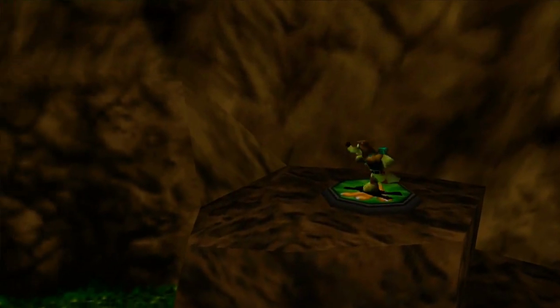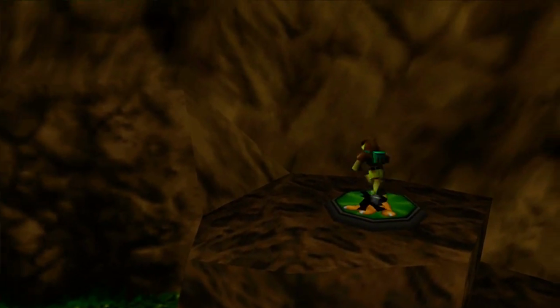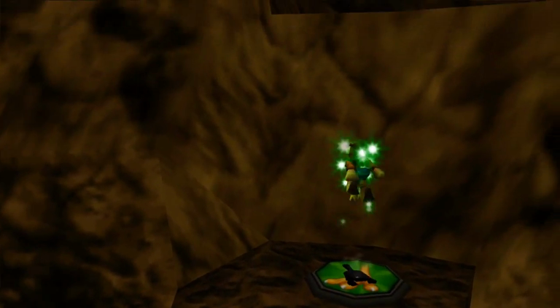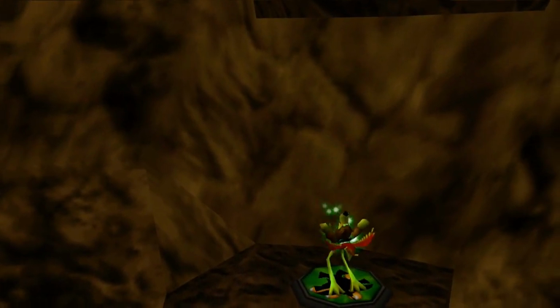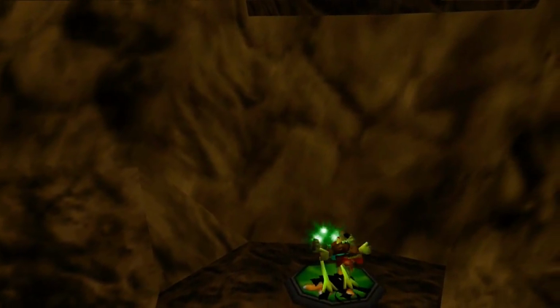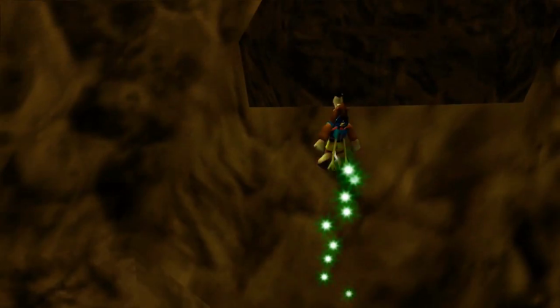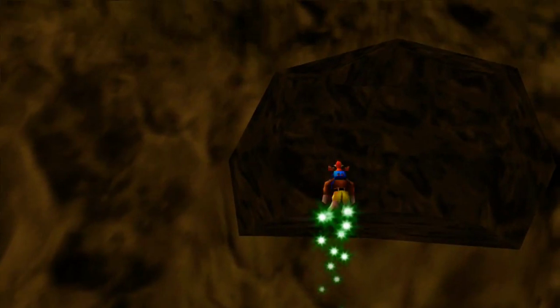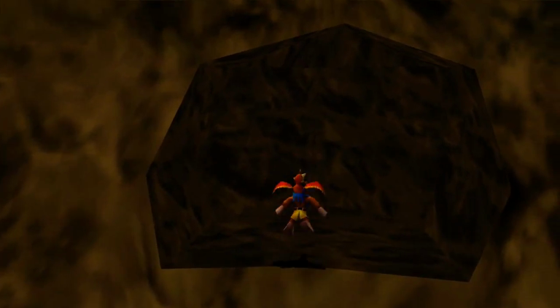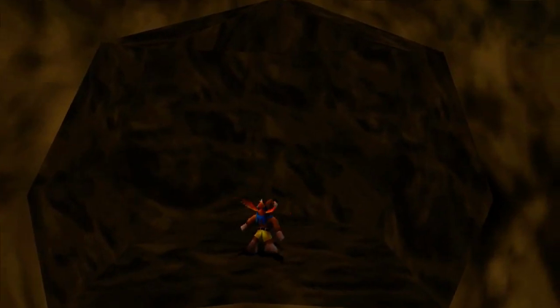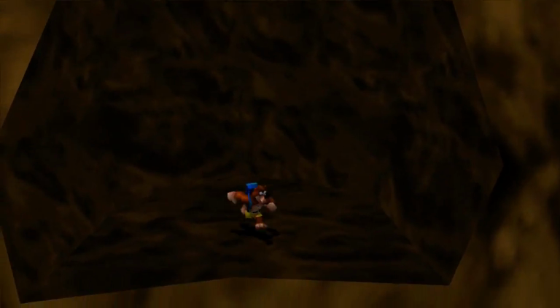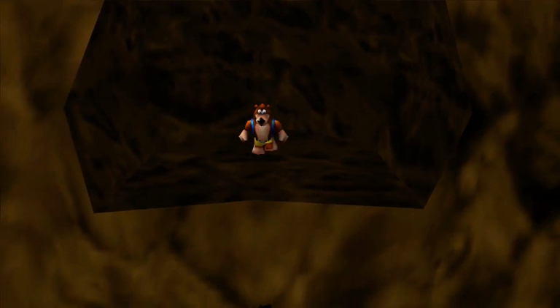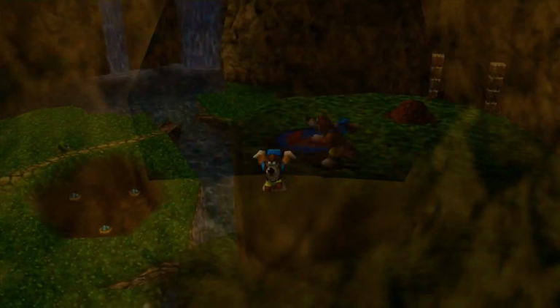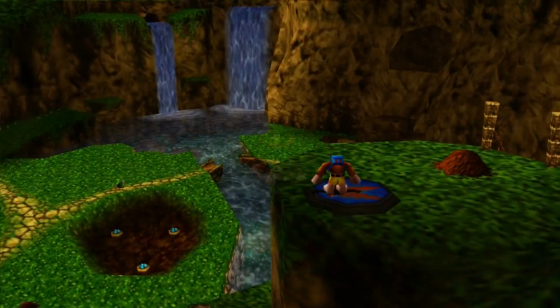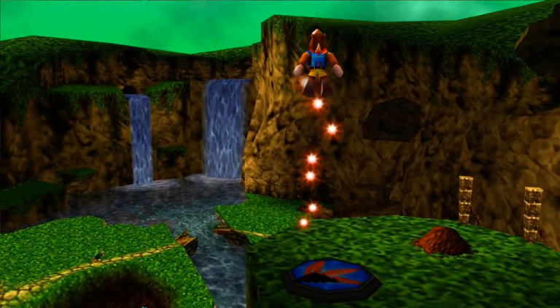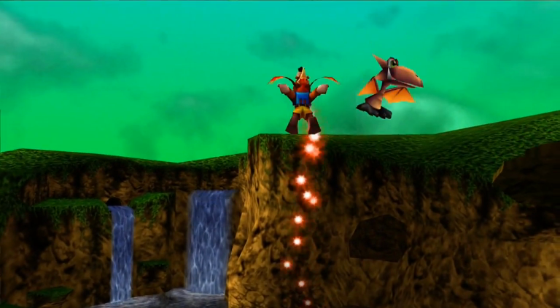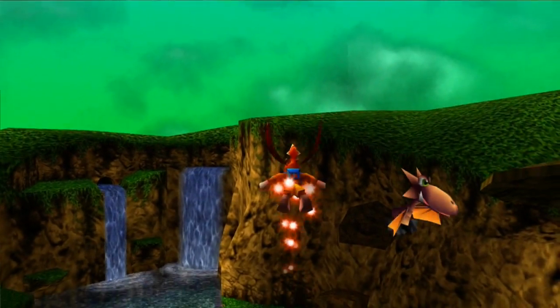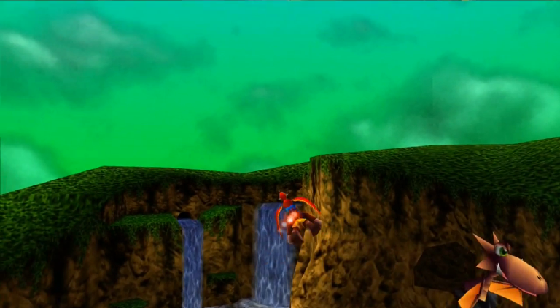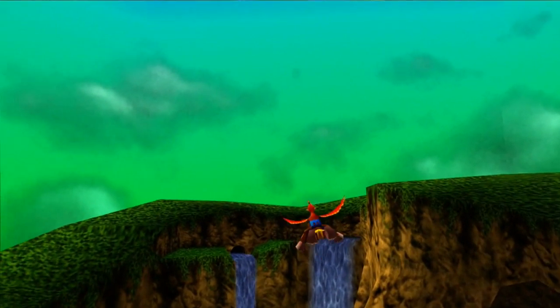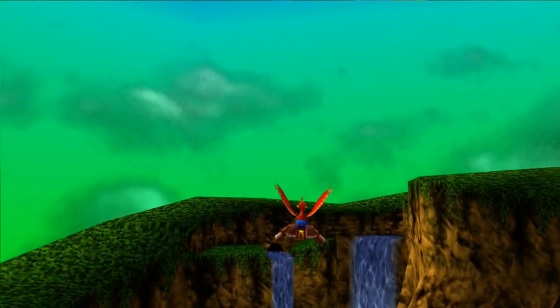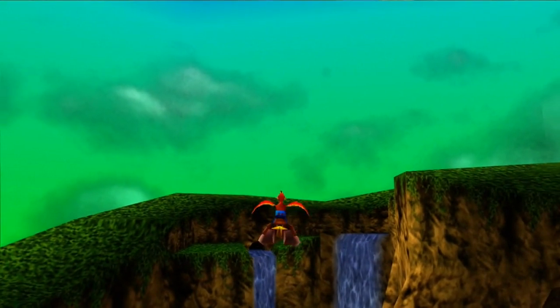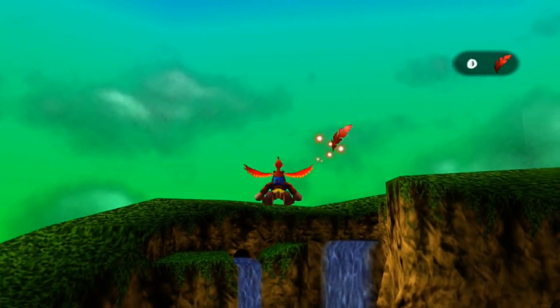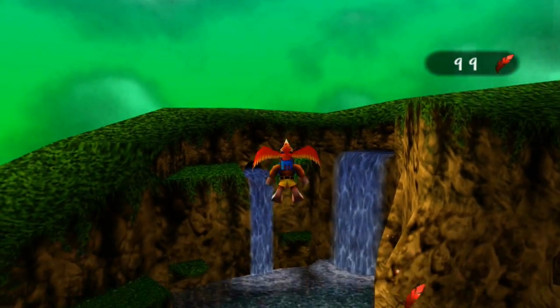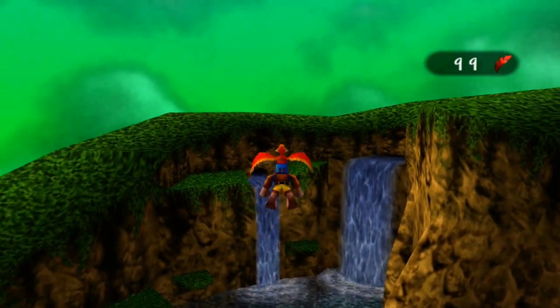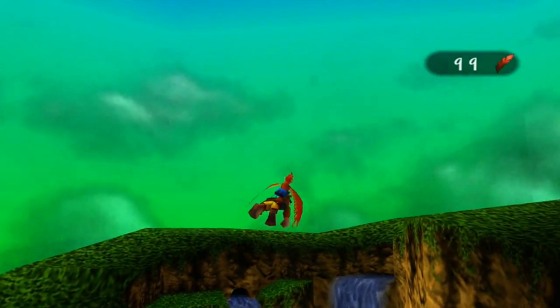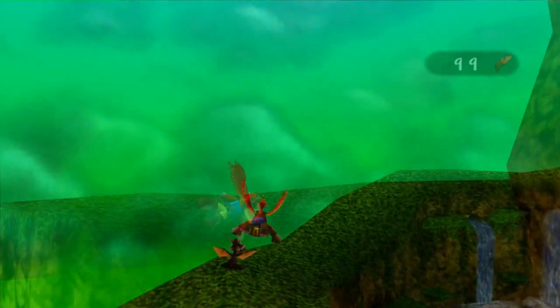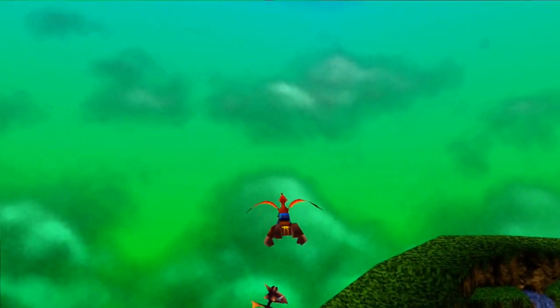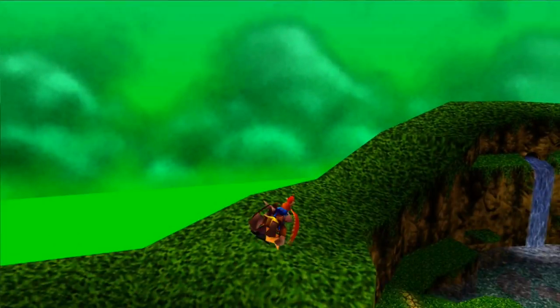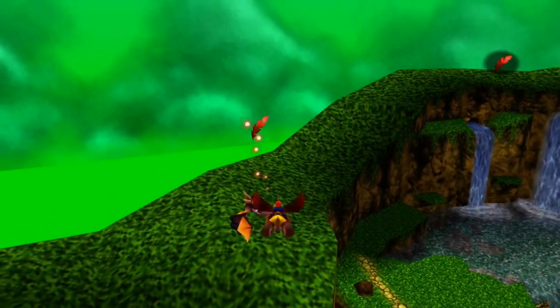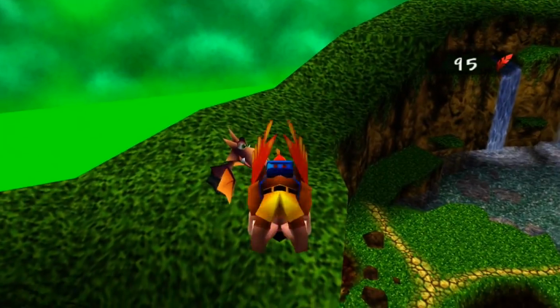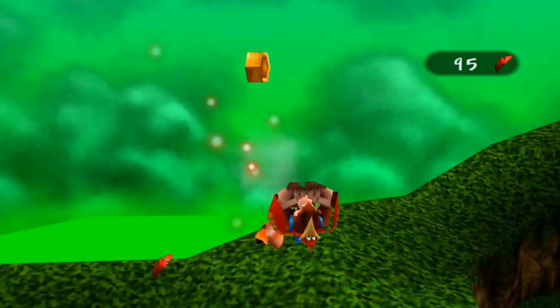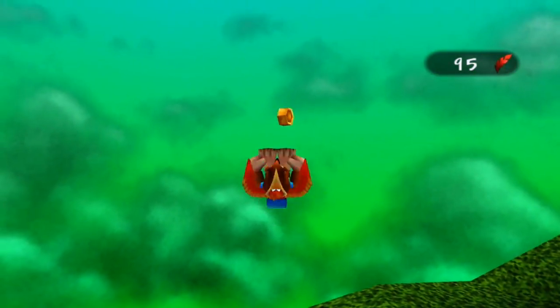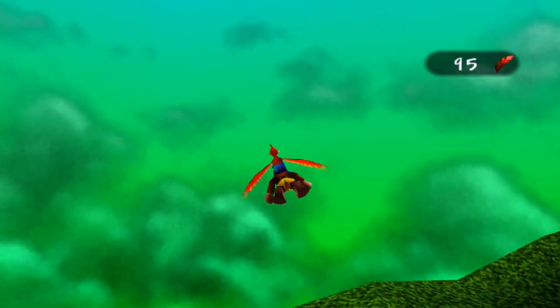Shock jump springs are pads that allow Banjo to jump up to really high places. The flight pad allows you to fly around in areas where you can find one. You need red feathers to fly, and you can also press X while flying to execute the beak bomb.